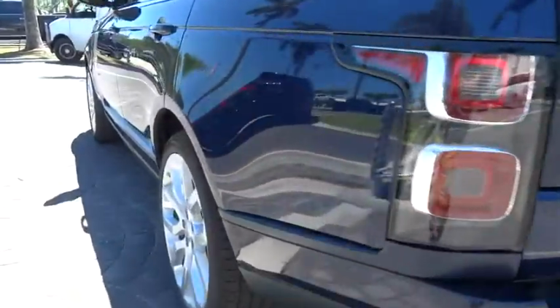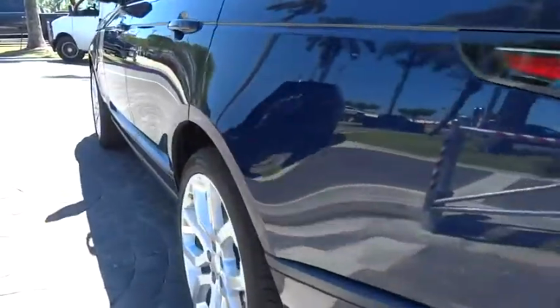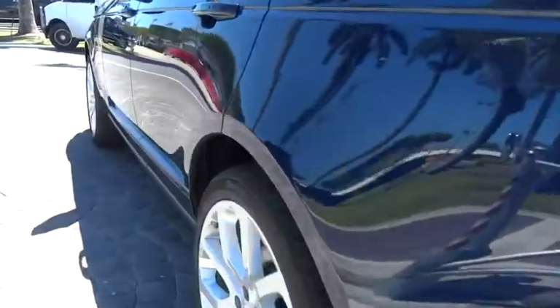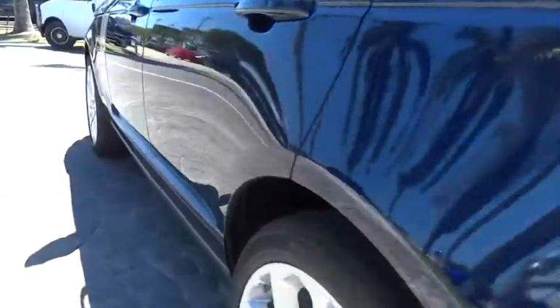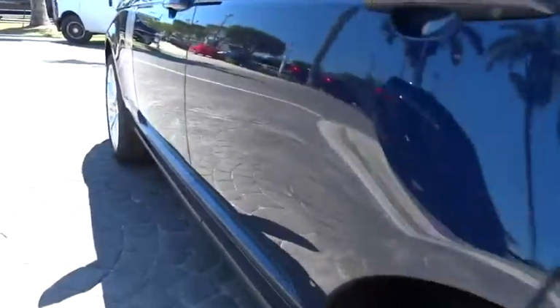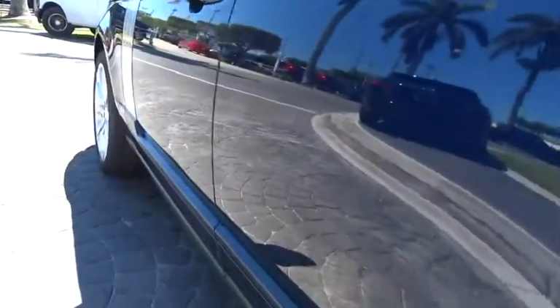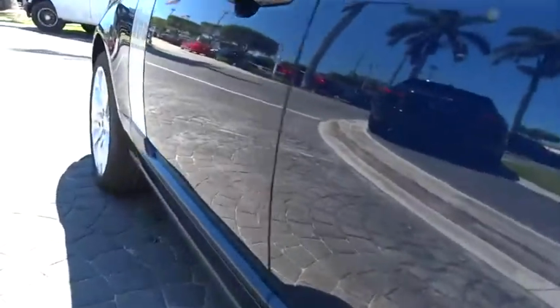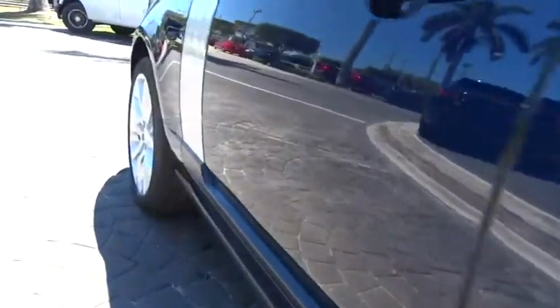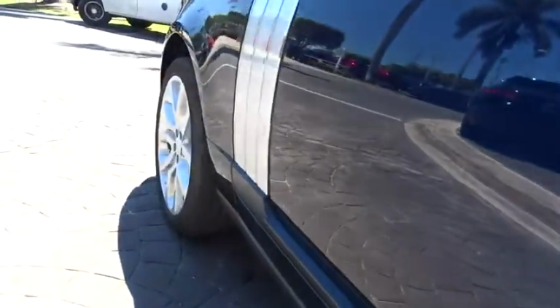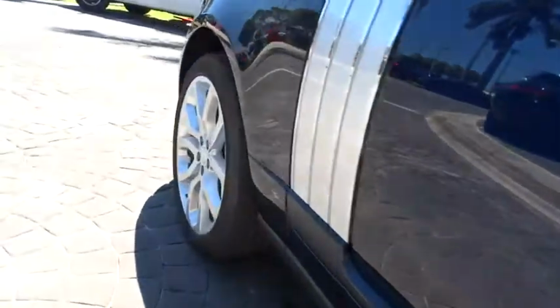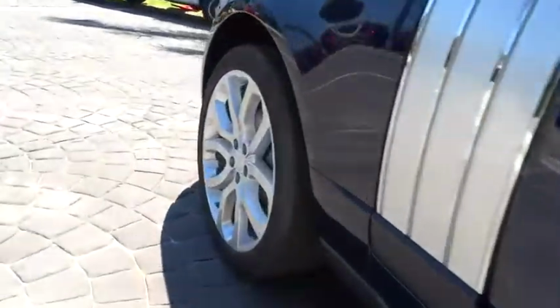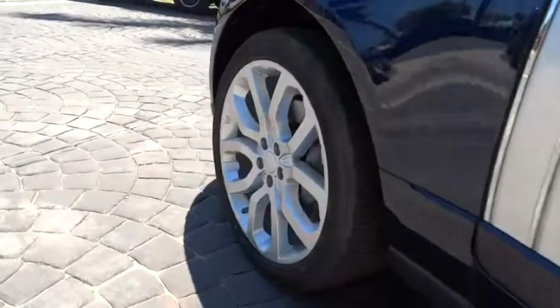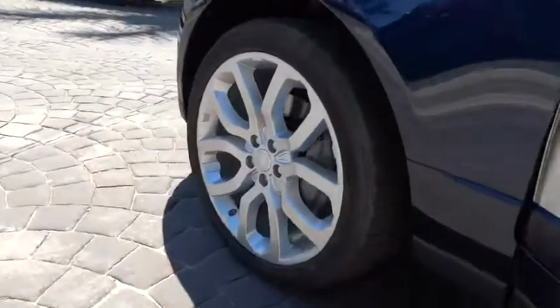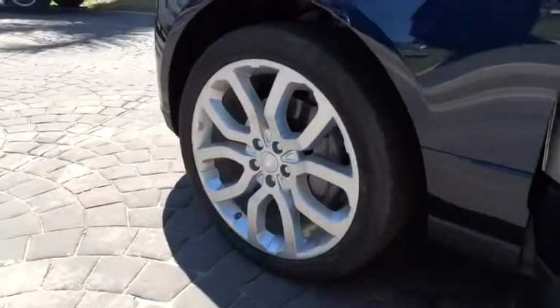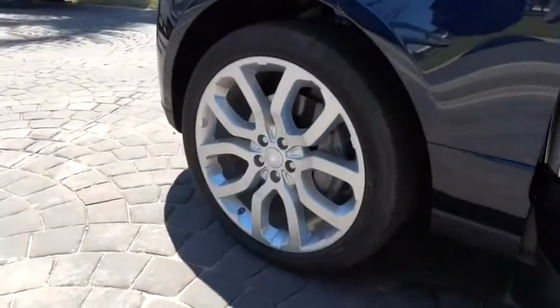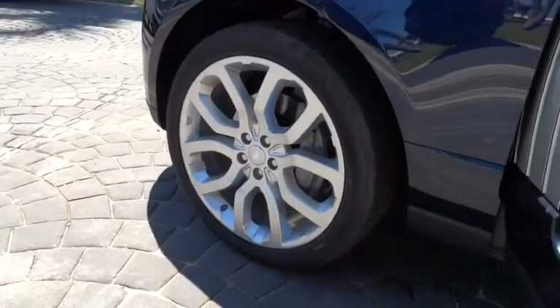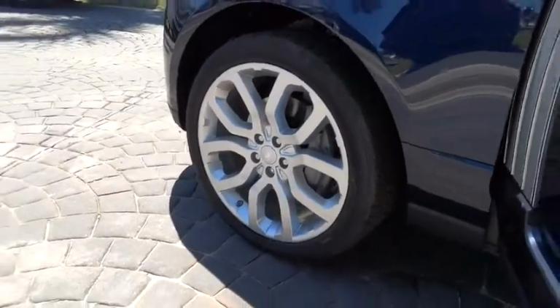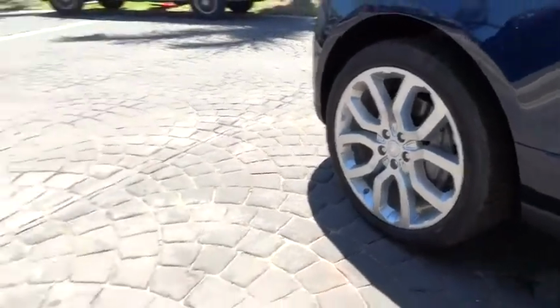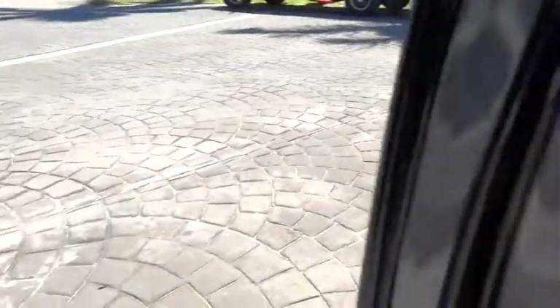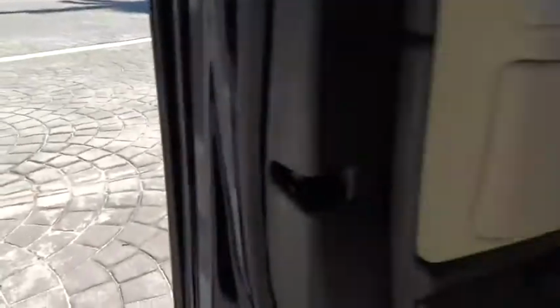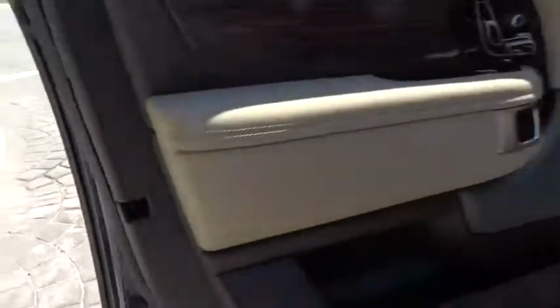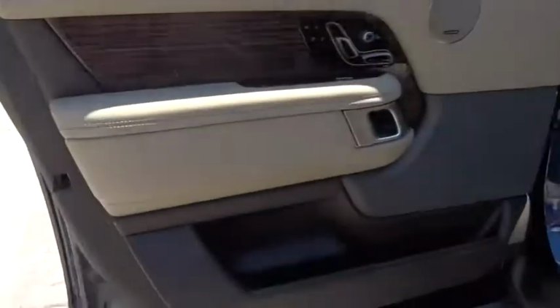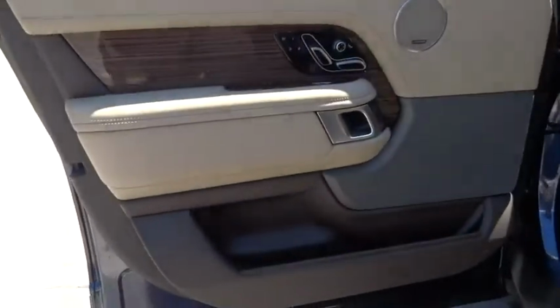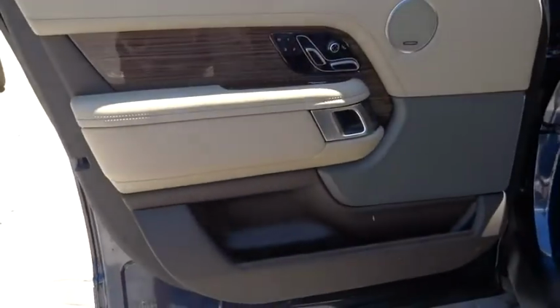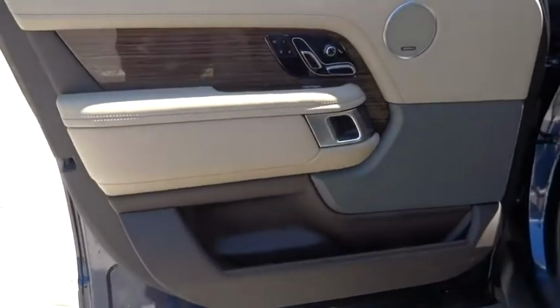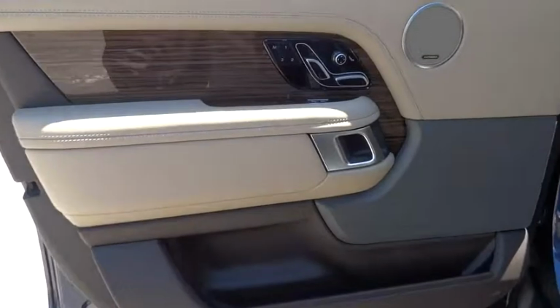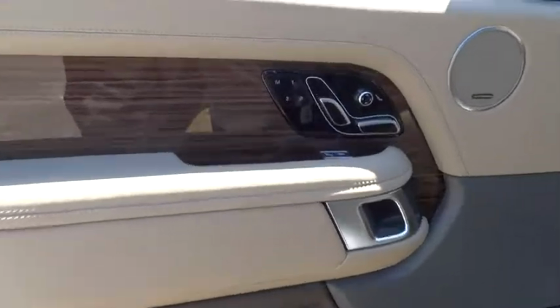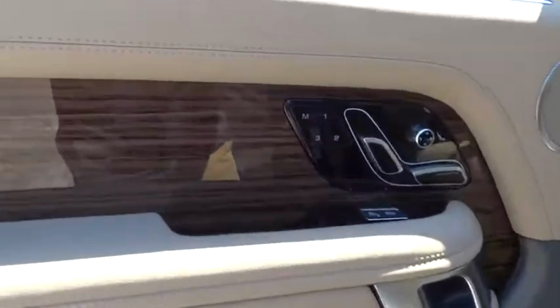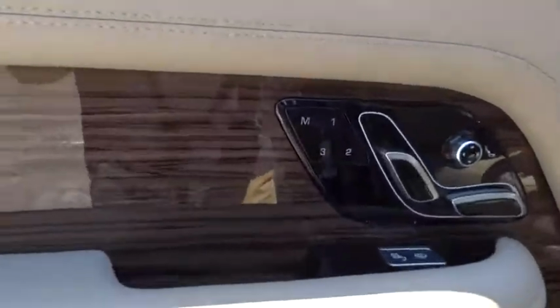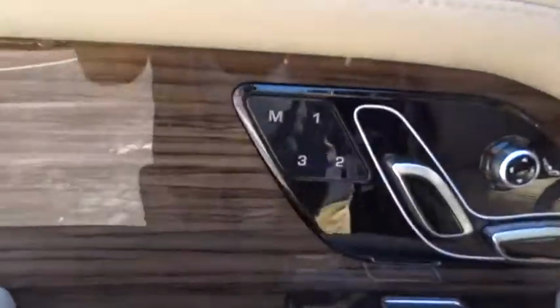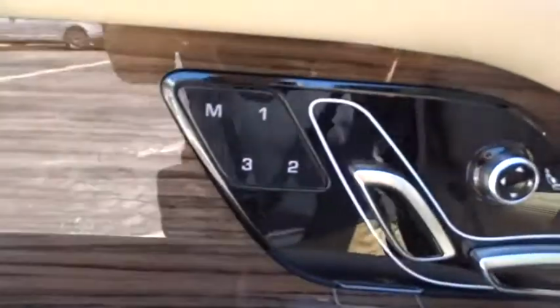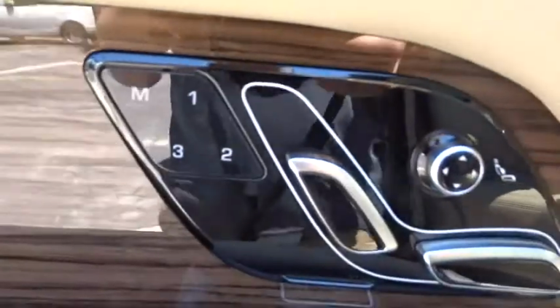Heated front seats. Security system. Power windows. Rear window defroster. Electronic stability control. Tachometer. Brake assist. Overhead console. Remote keyless entry. Panic alarm.